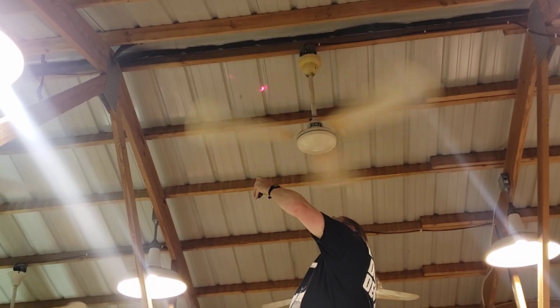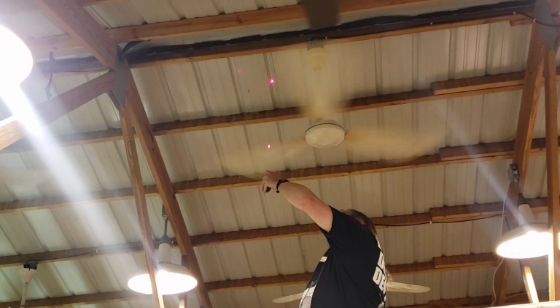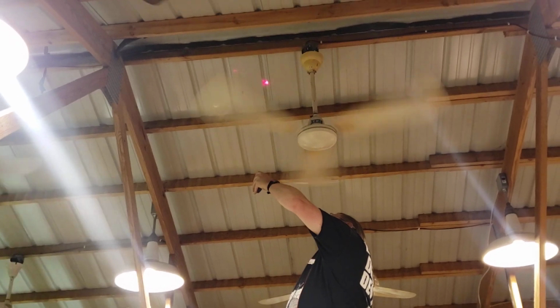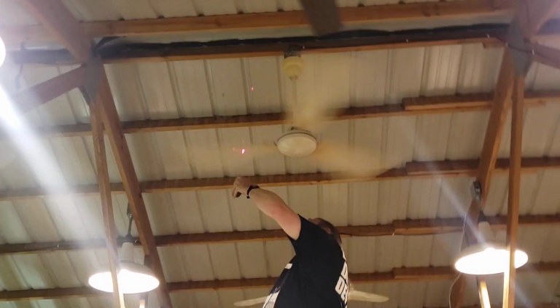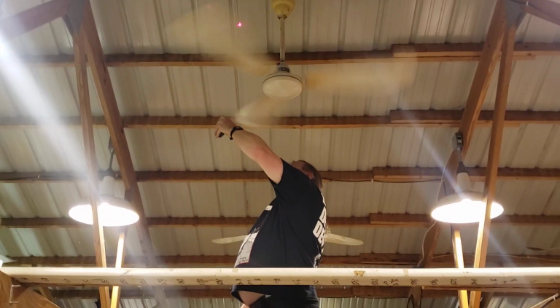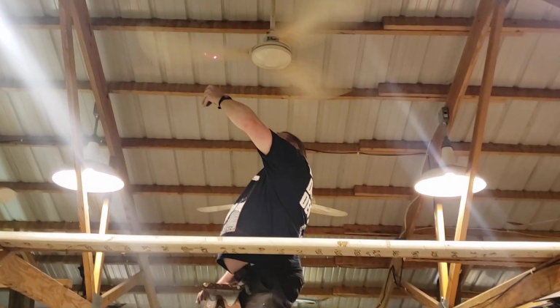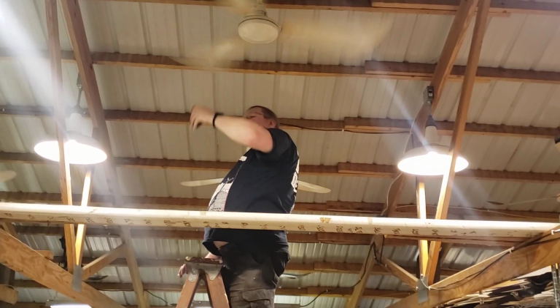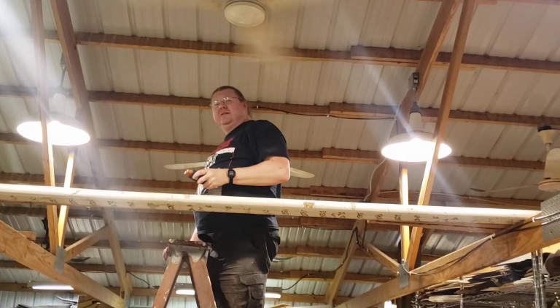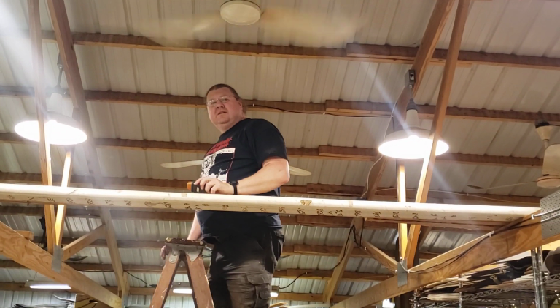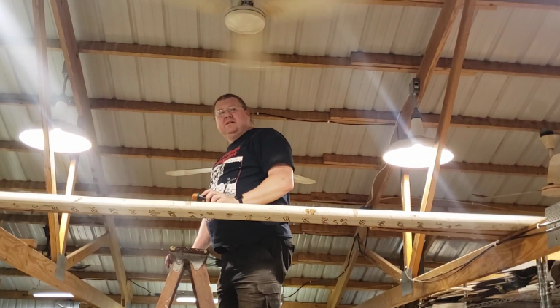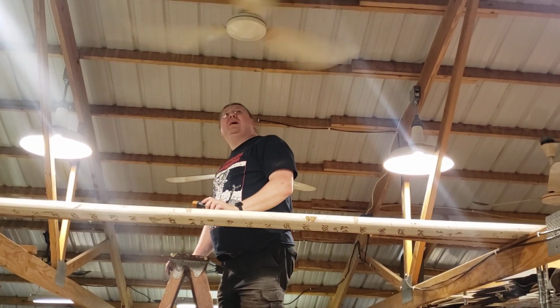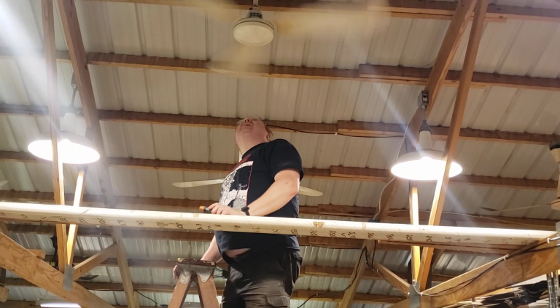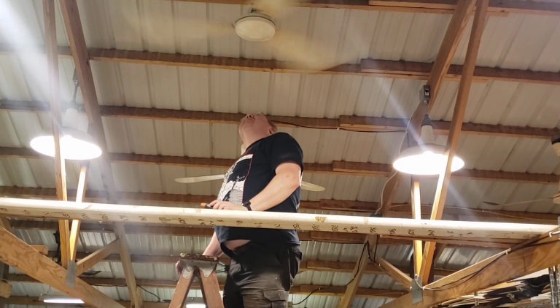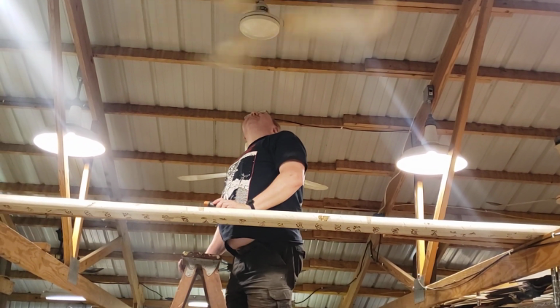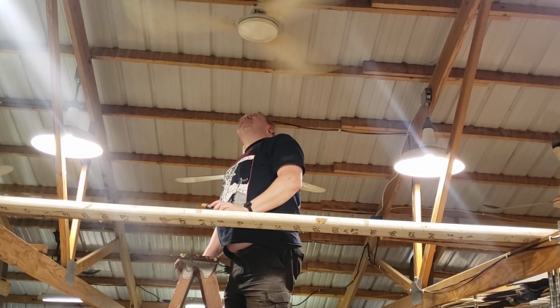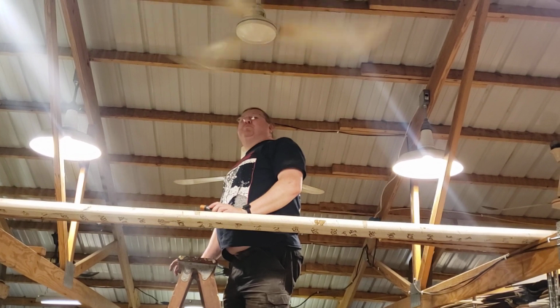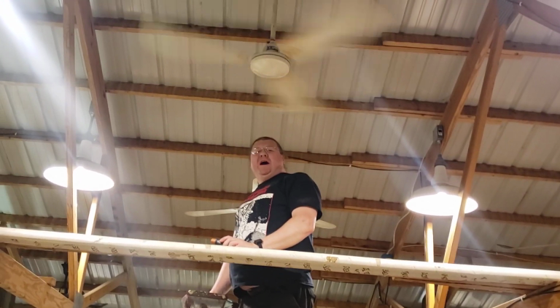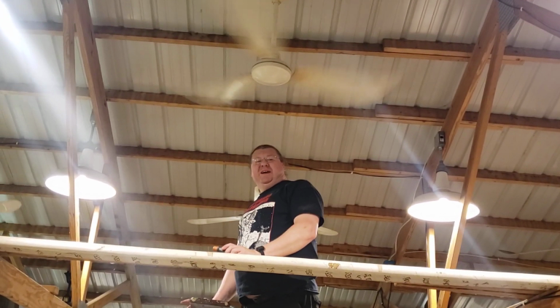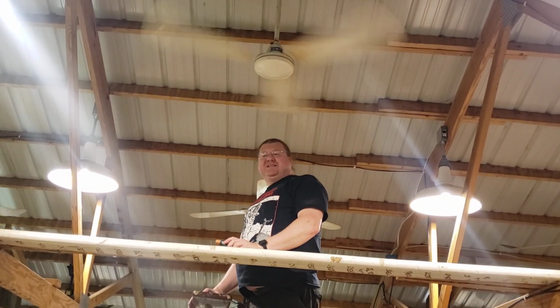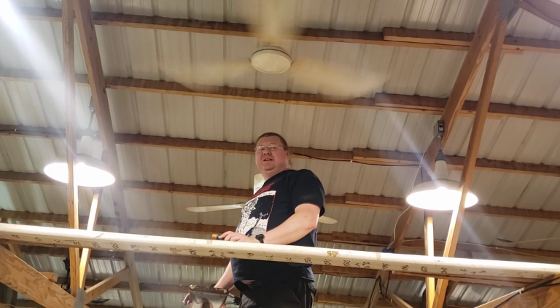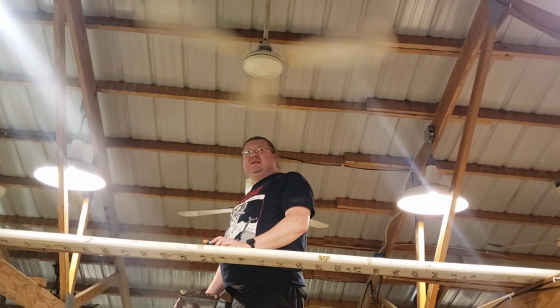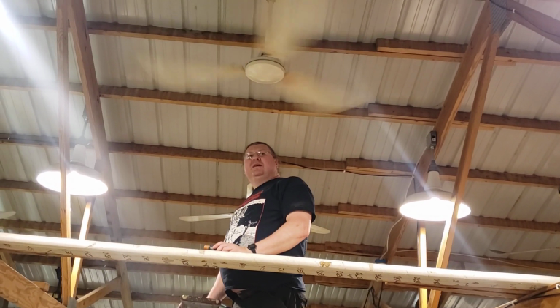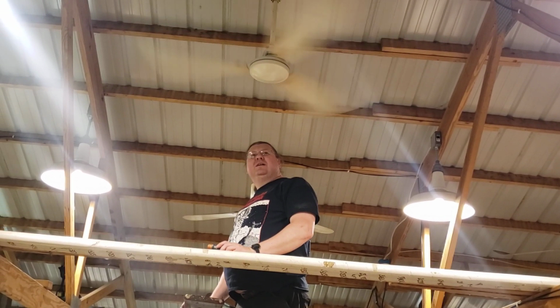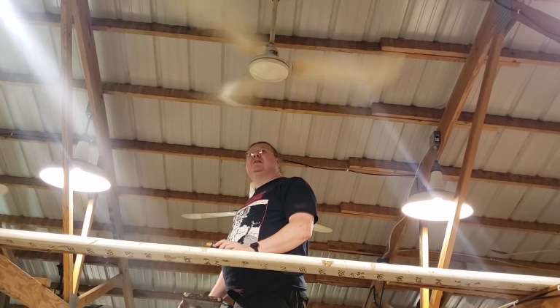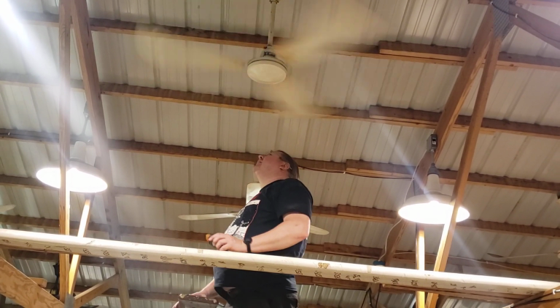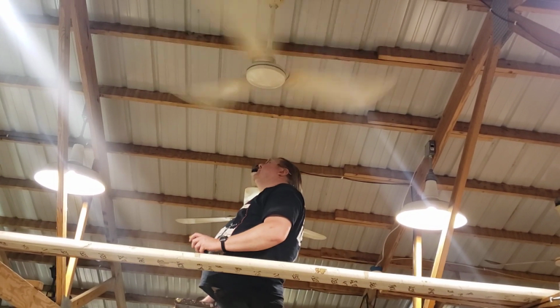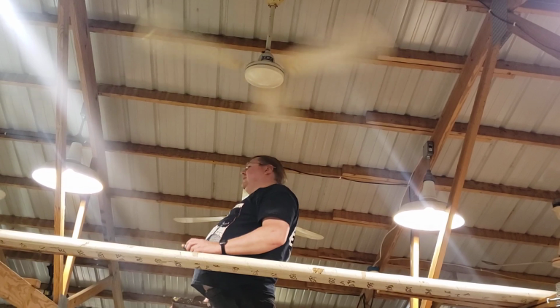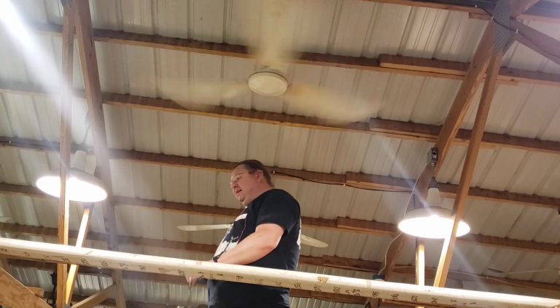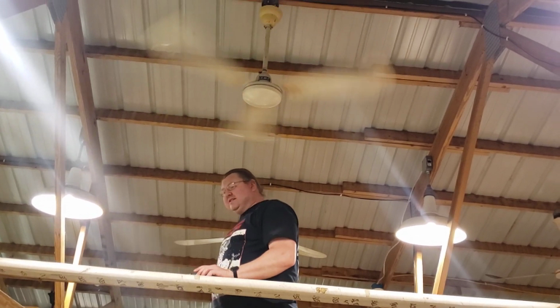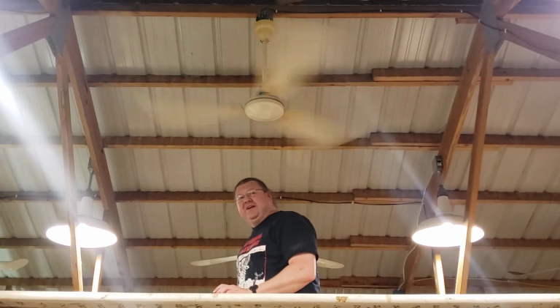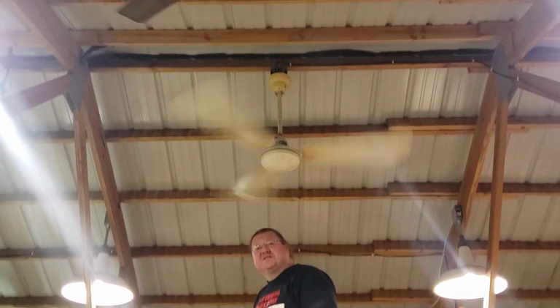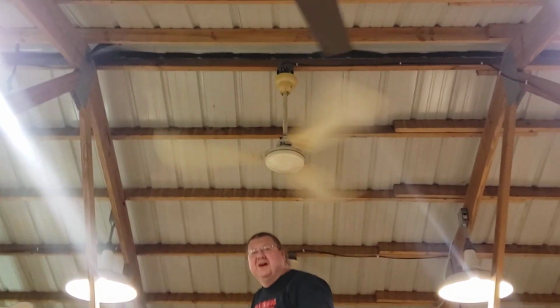Okay, I get 890. Just under 300. Yeah, I mean this one's still got pretty wide blades. Yeah, 297. It's all very close to 300.